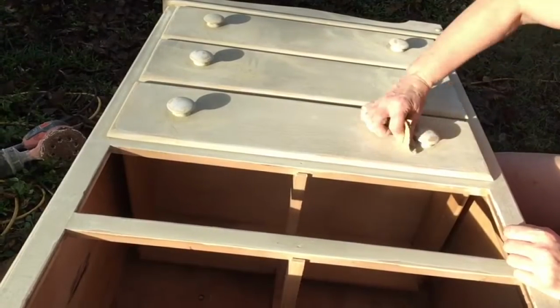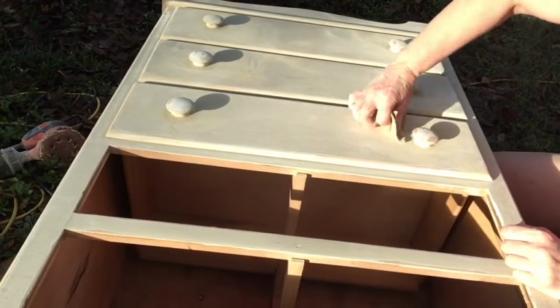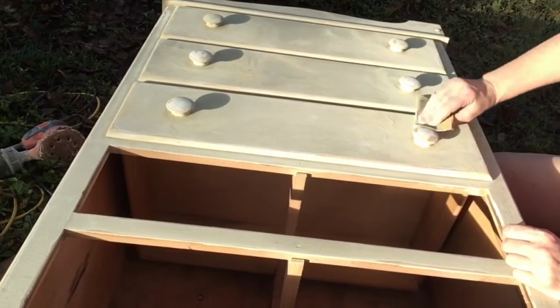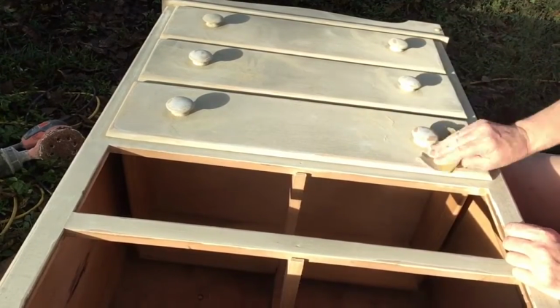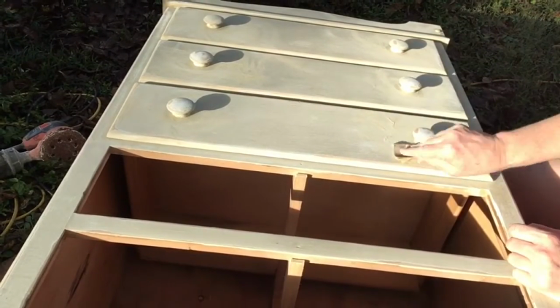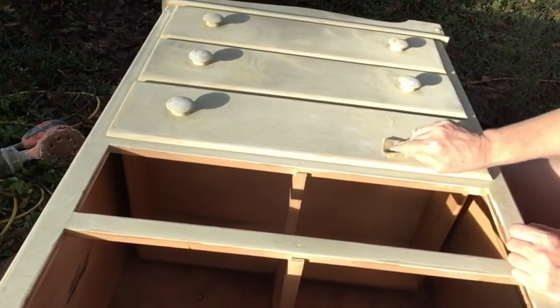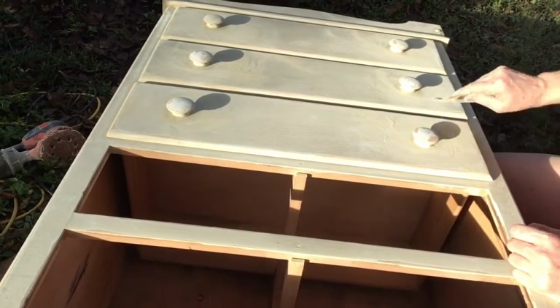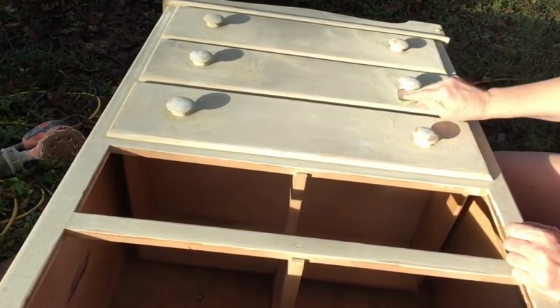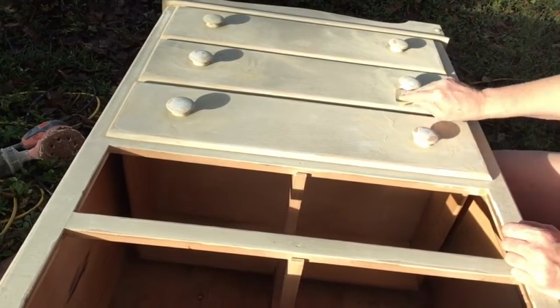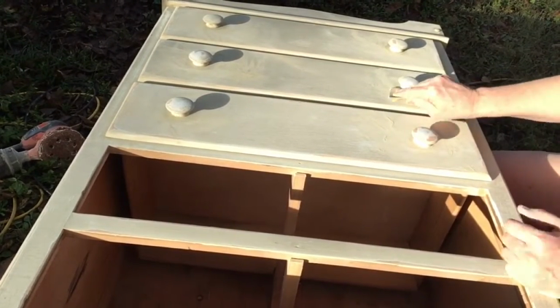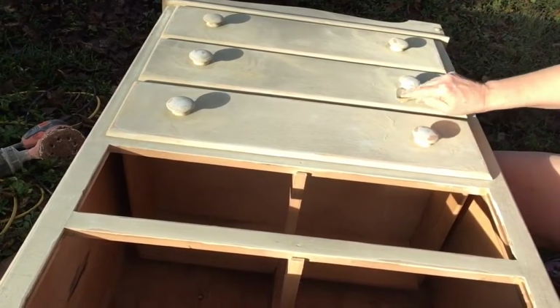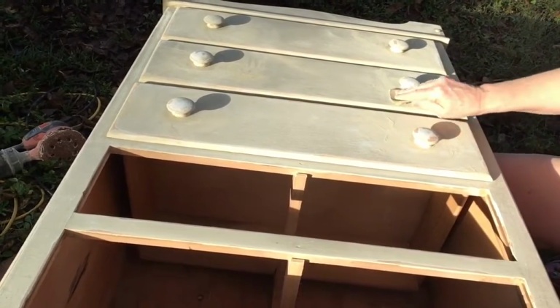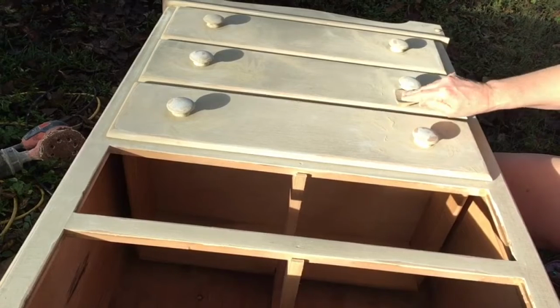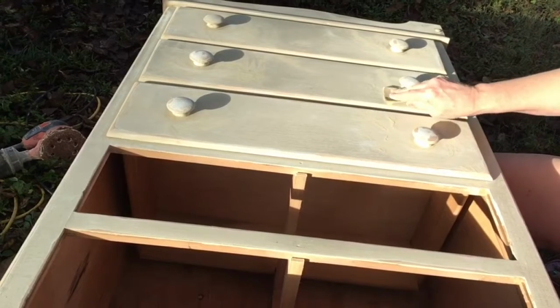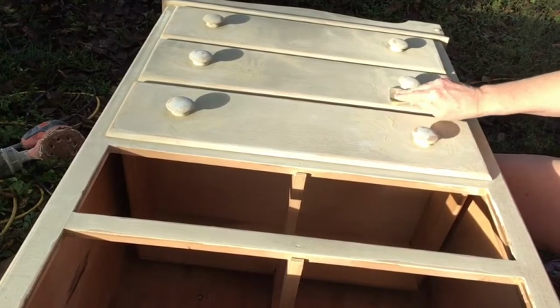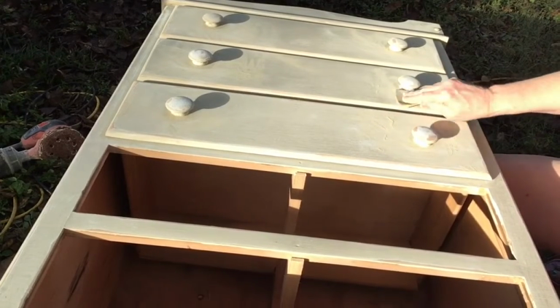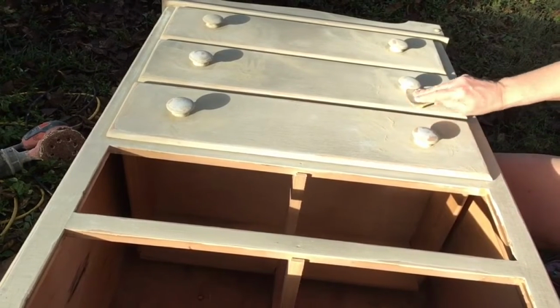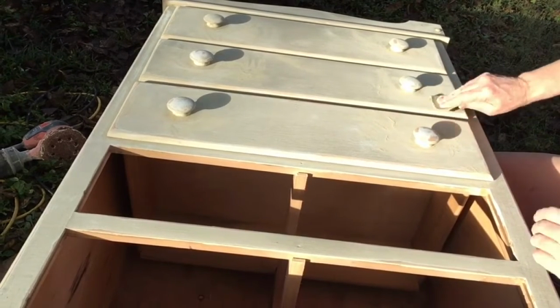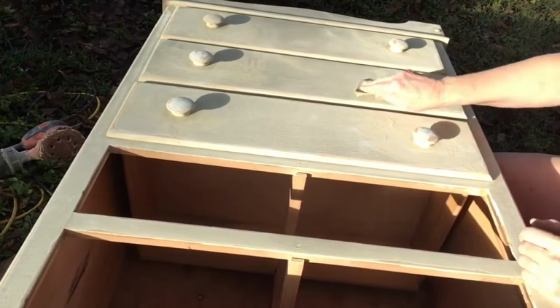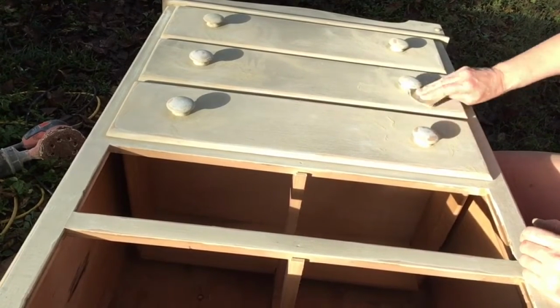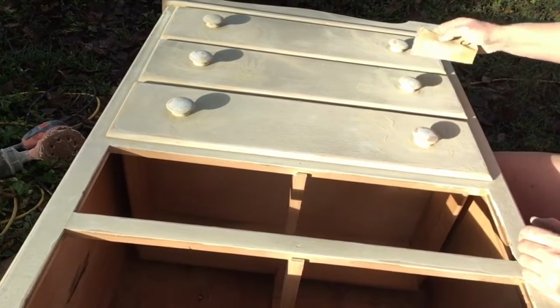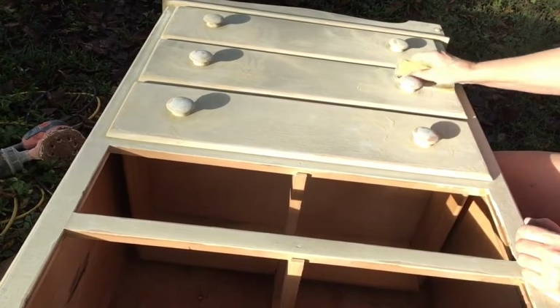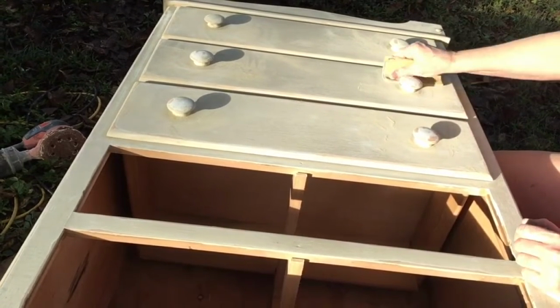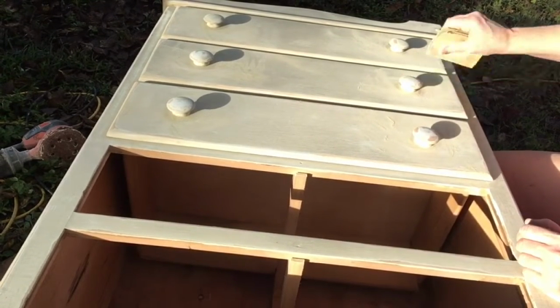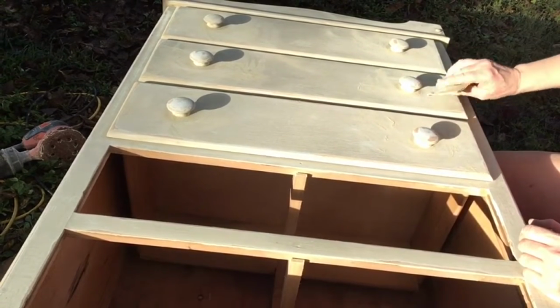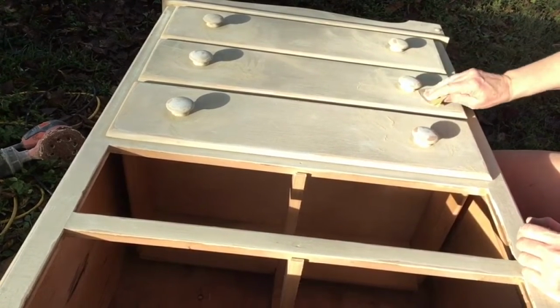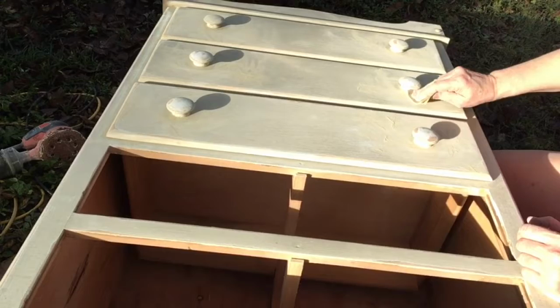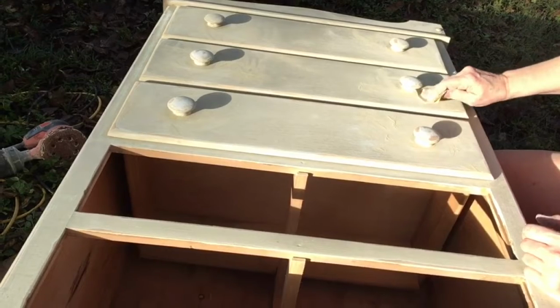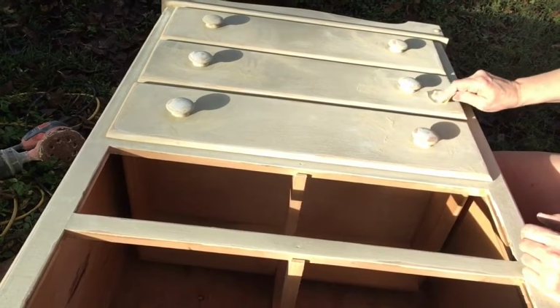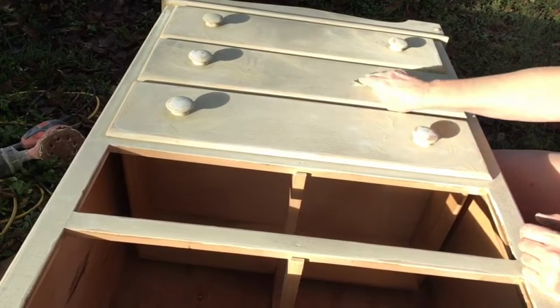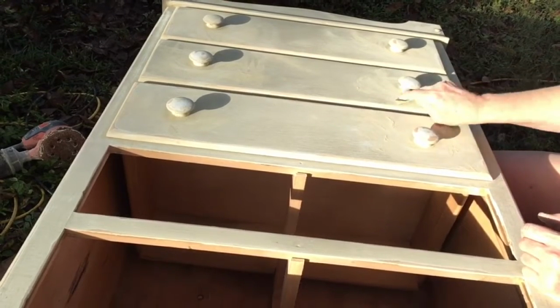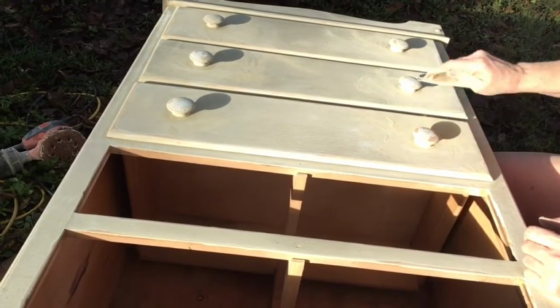So there you go — 14 ways to distress and some sanding hacks for furniture. Please don't forget to like and subscribe and check back often. I put up new videos all the time. Thank you!